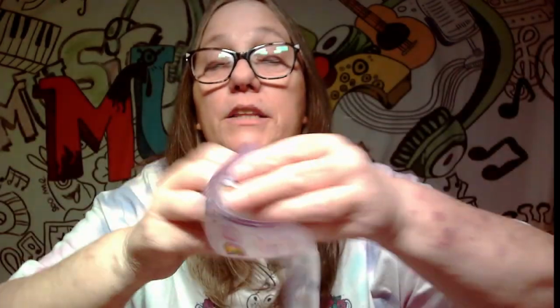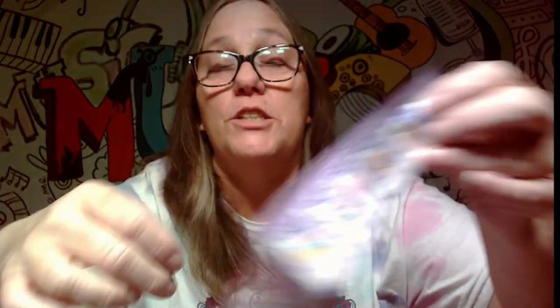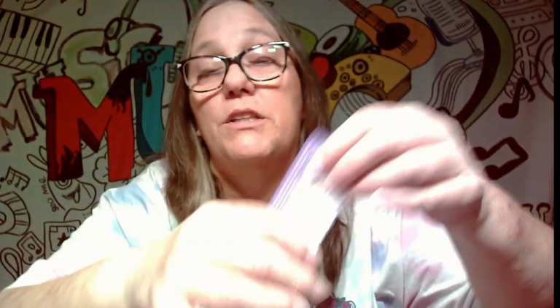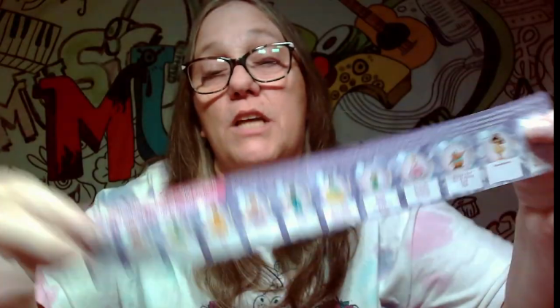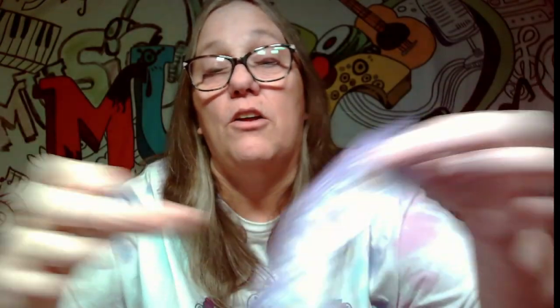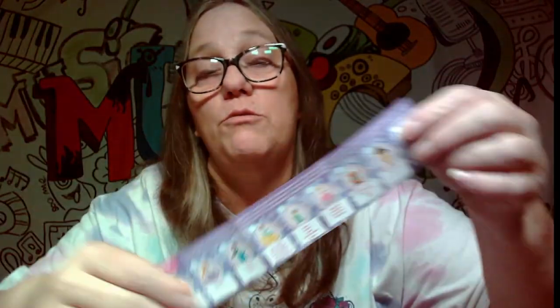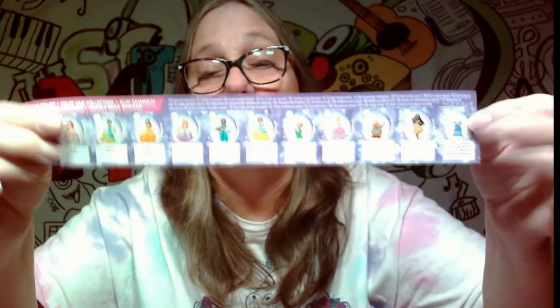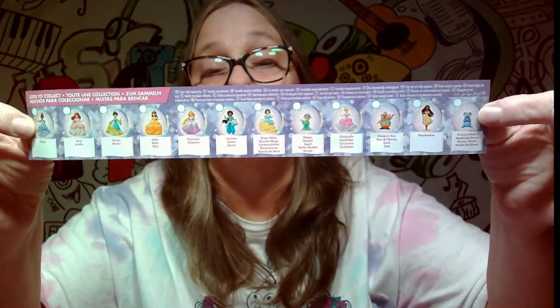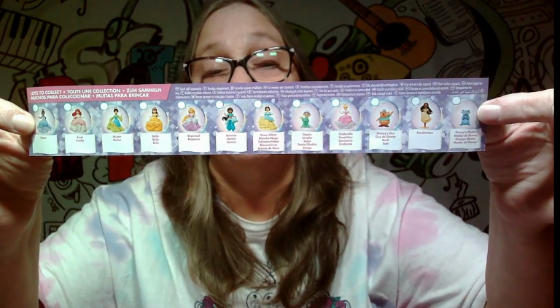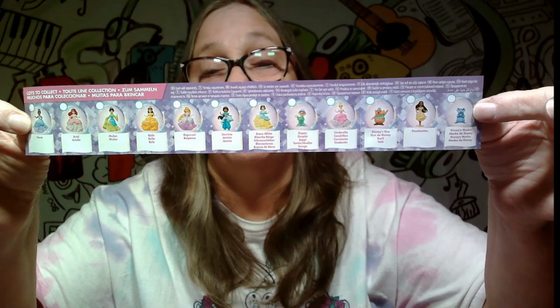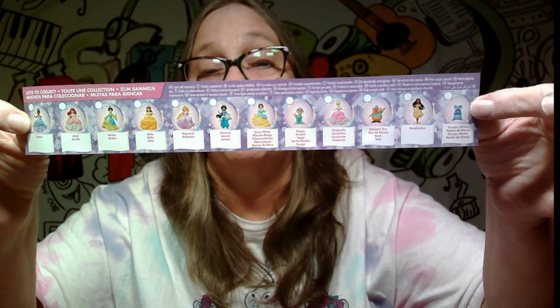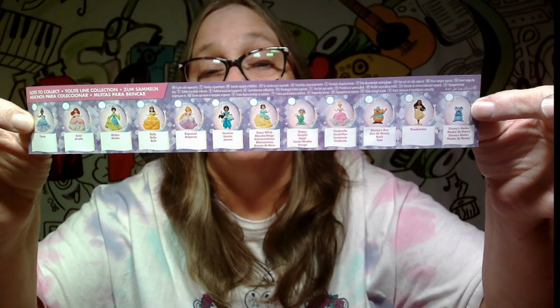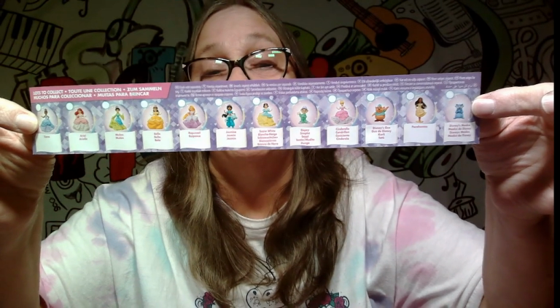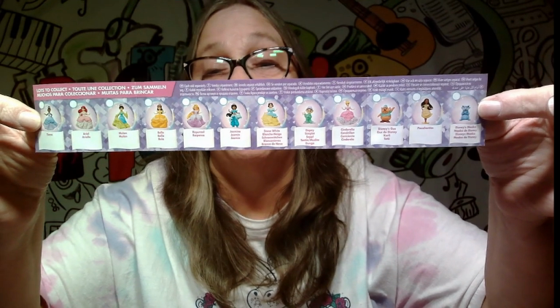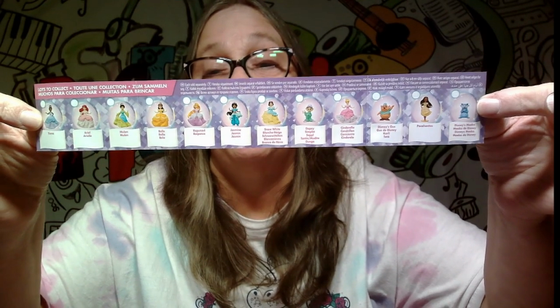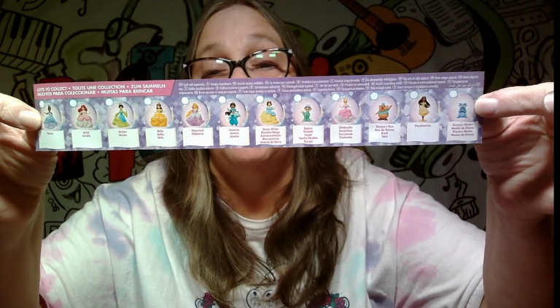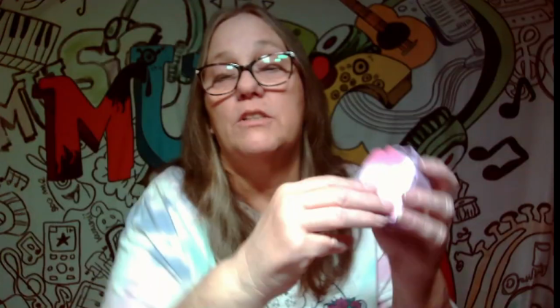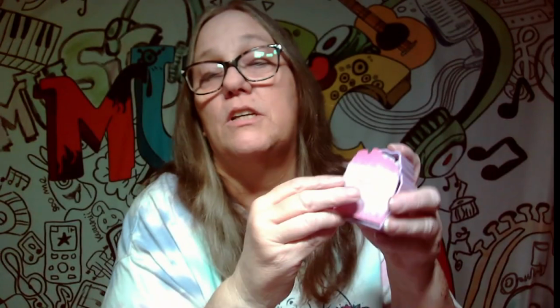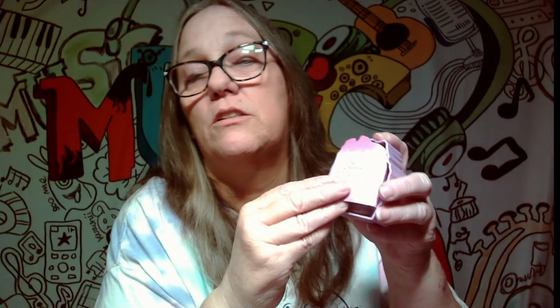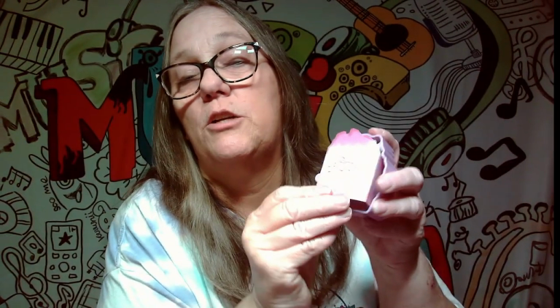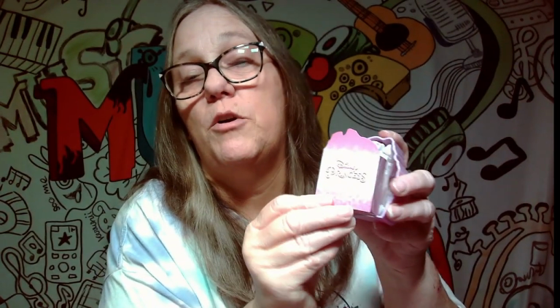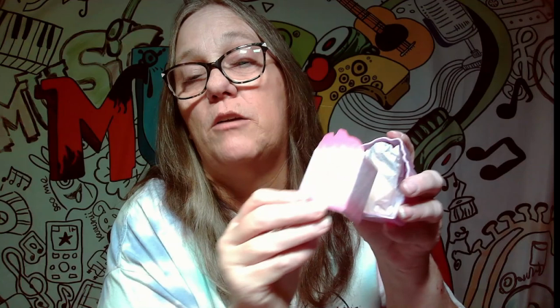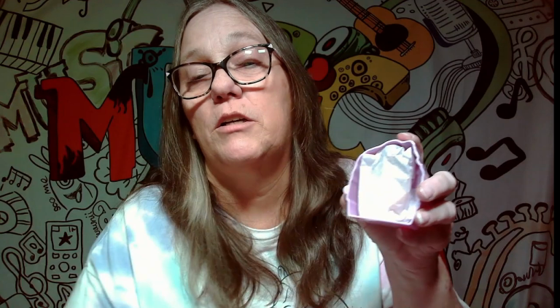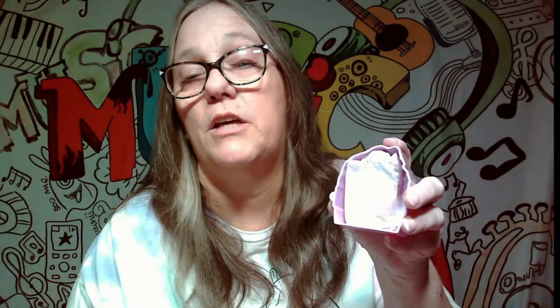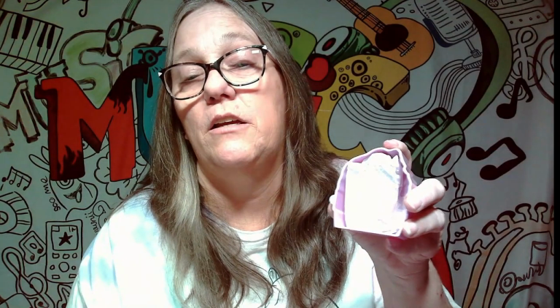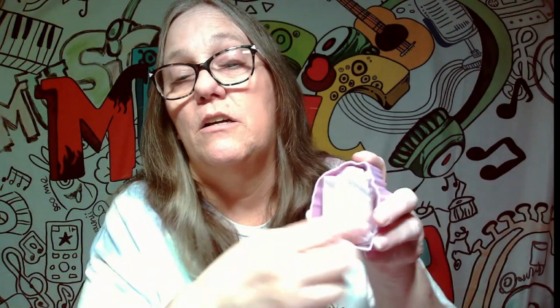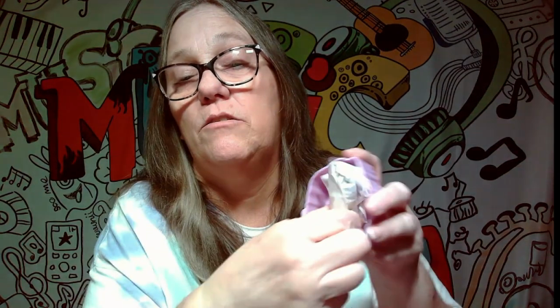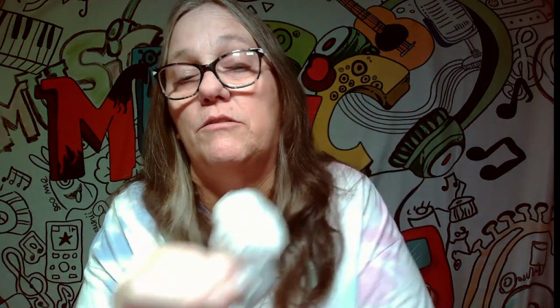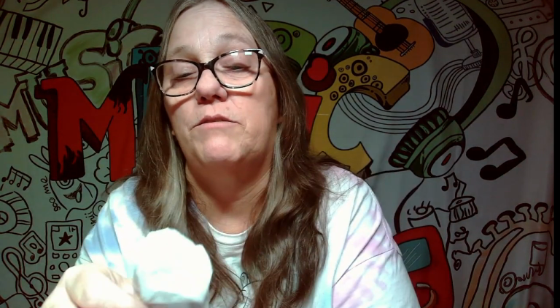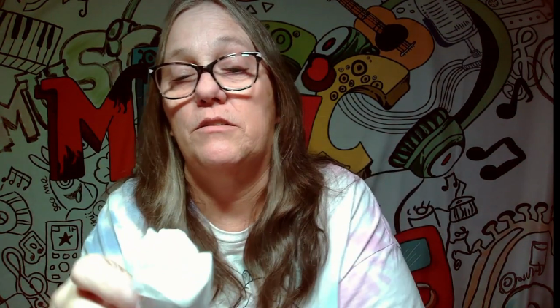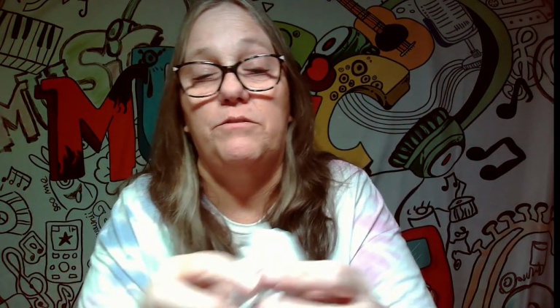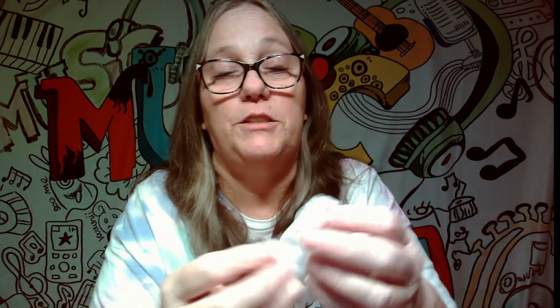It does show on this side all the different ones you can get, which we've seen on the other side. Let's go ahead and move our backer — we're not gonna look at it. And we're unwrapping tissue.